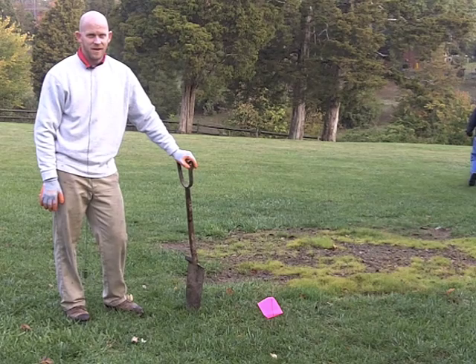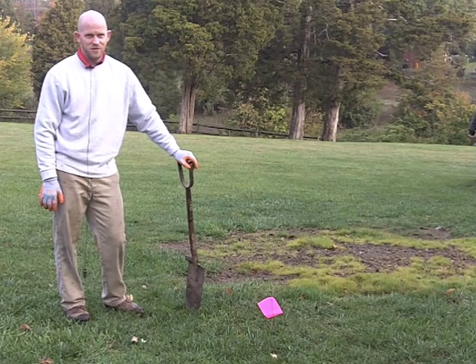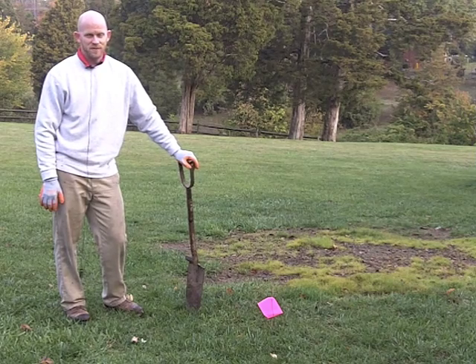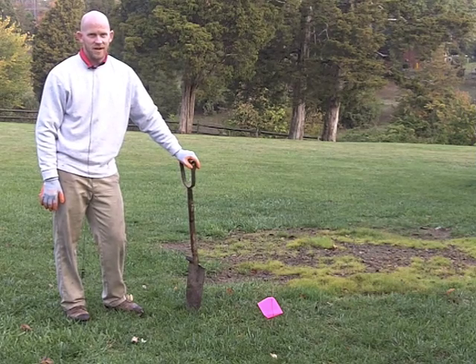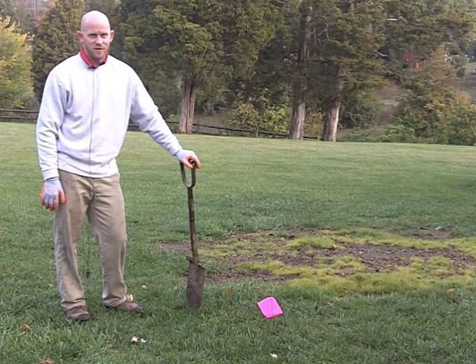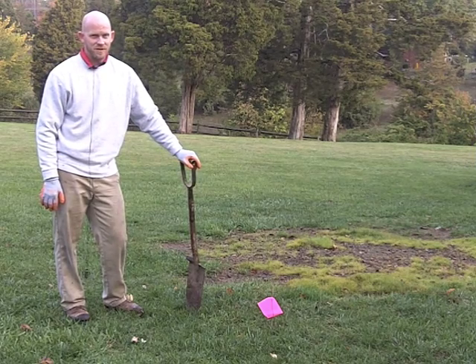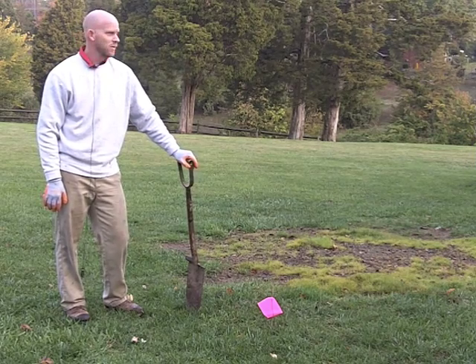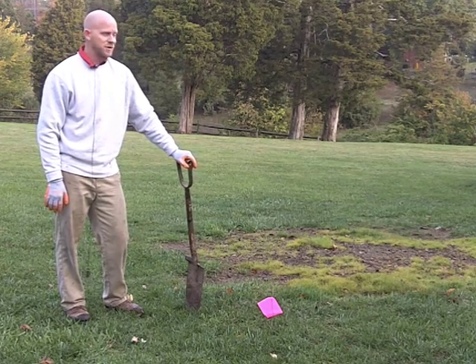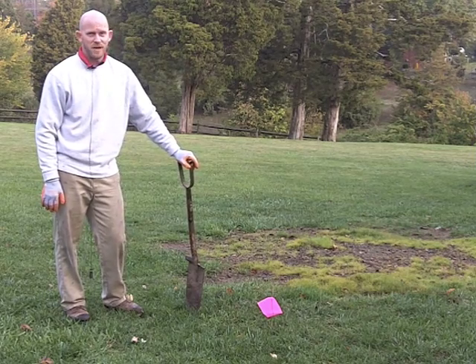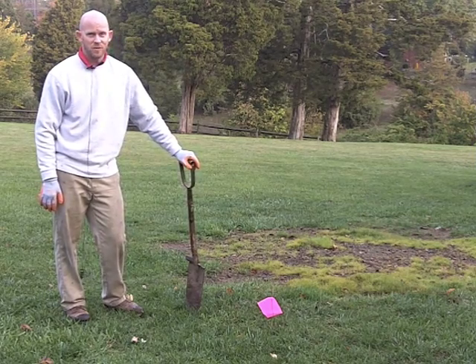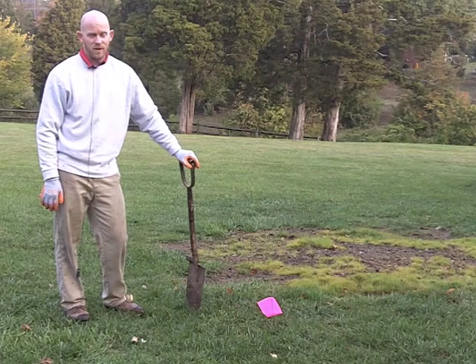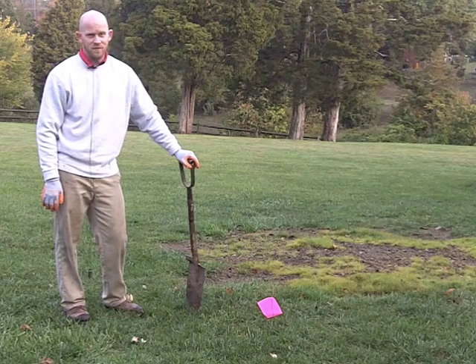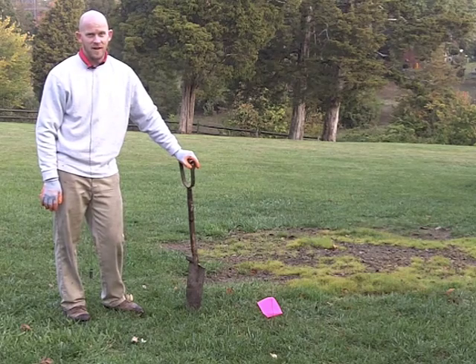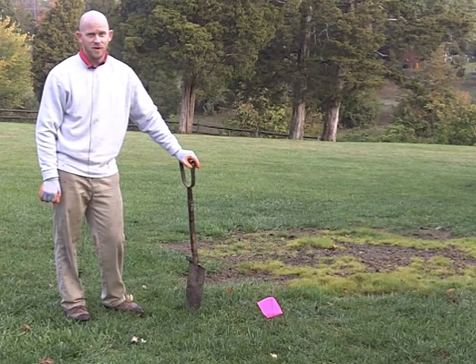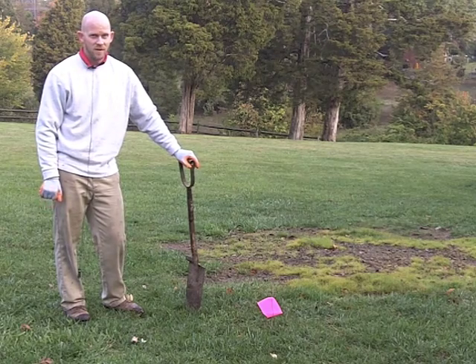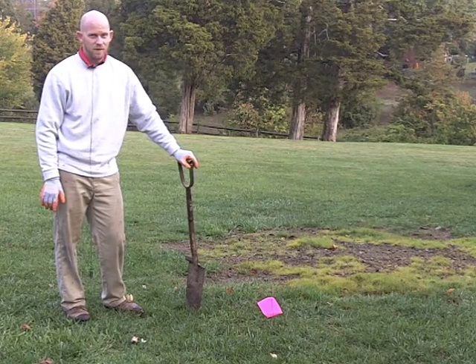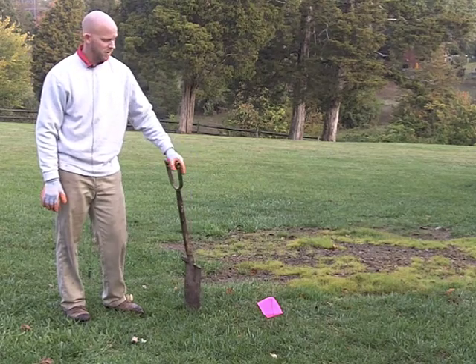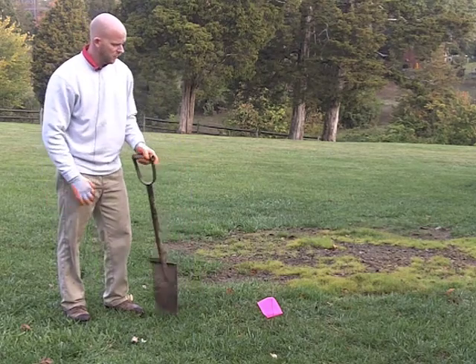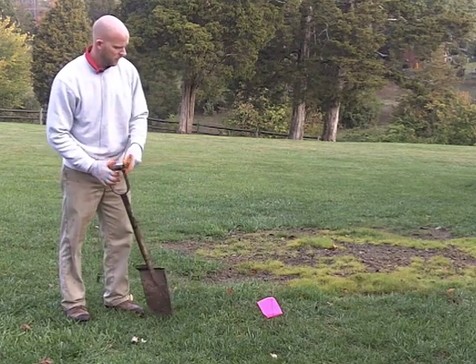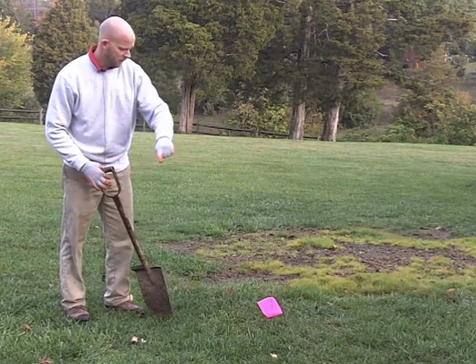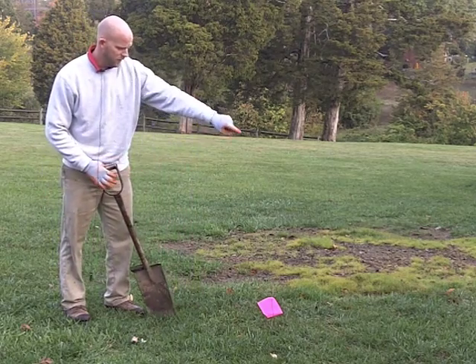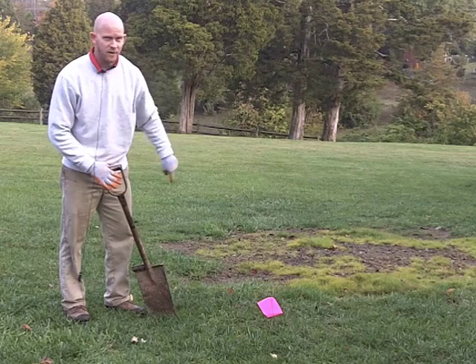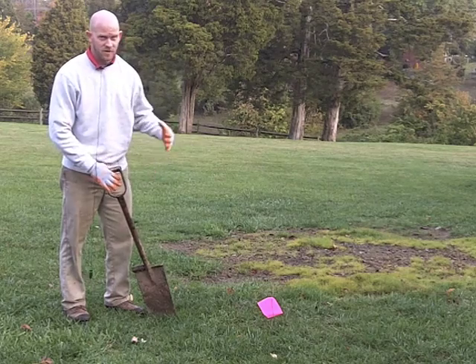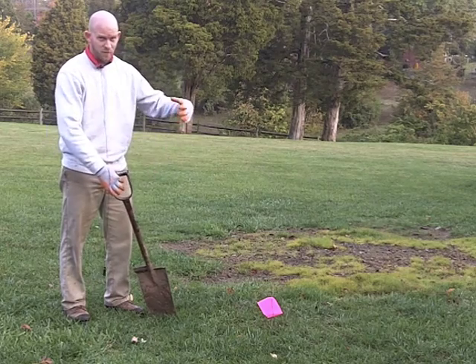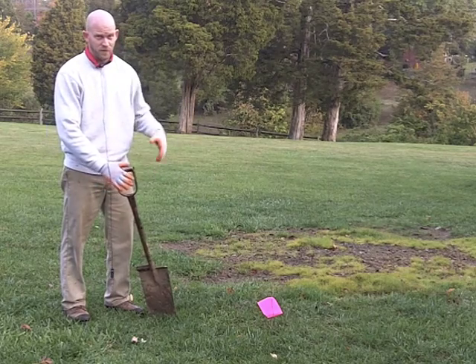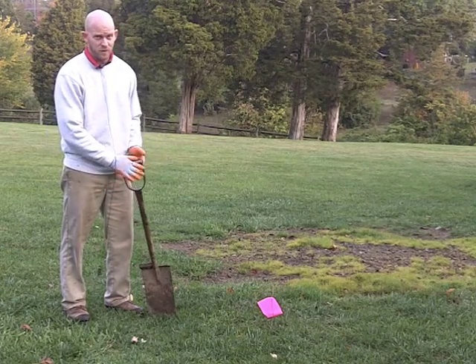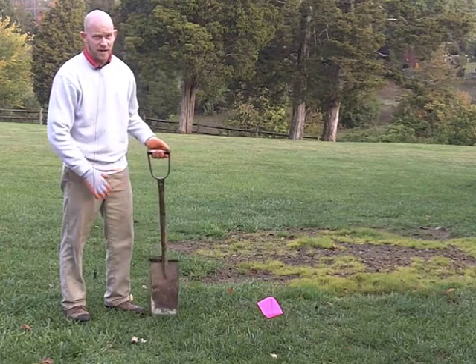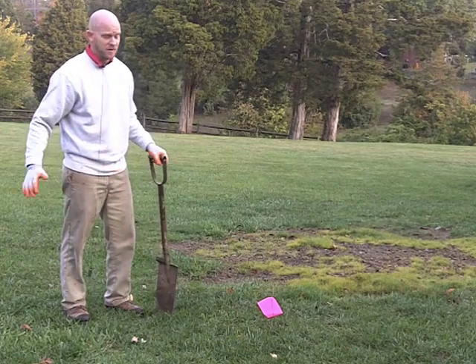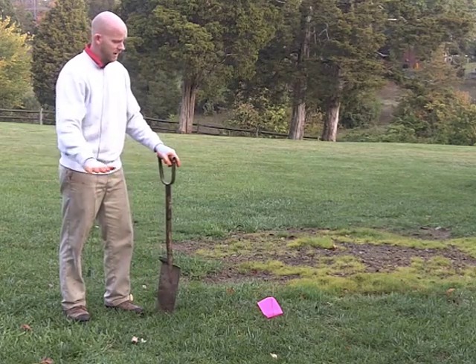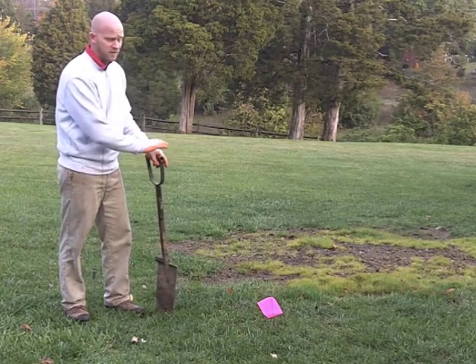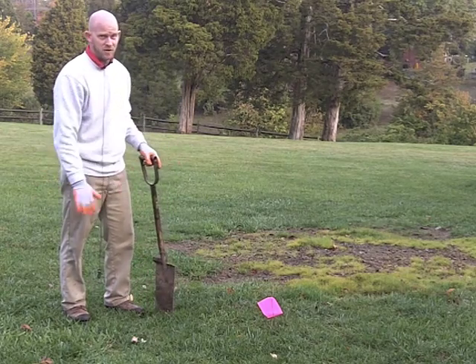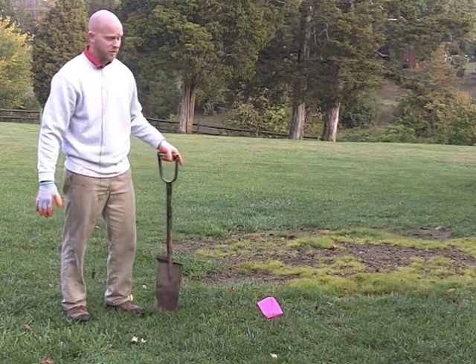Hey, this is Jeremy at Frank Eide's Nursery. Today we're in this gentleman's backyard and we're going to plant a 15 gallon tree. The first step is we're going to make a four foot side ring — take a four foot circle aside so we have a nice spot to plant the tree.